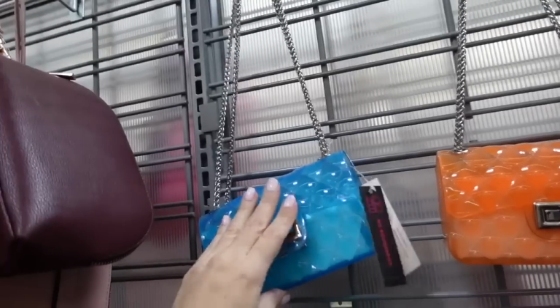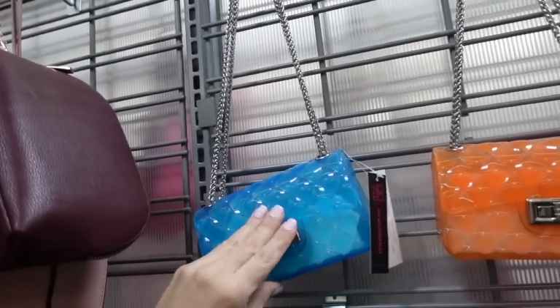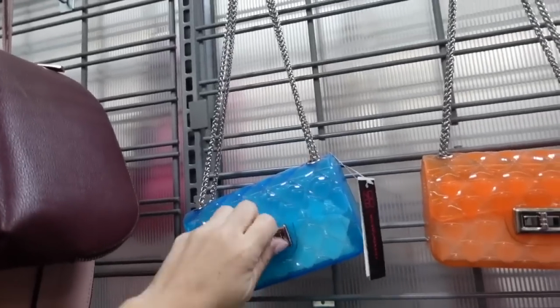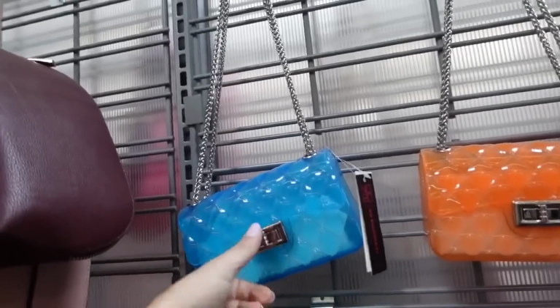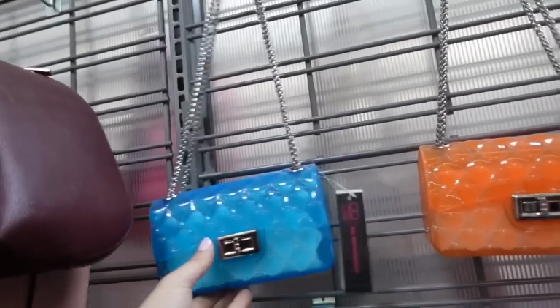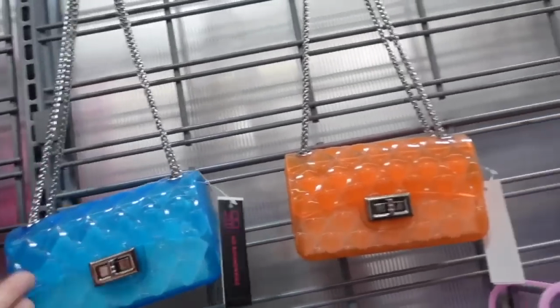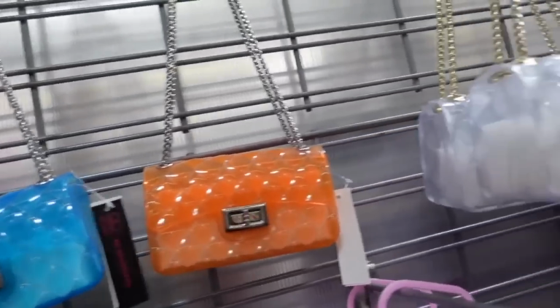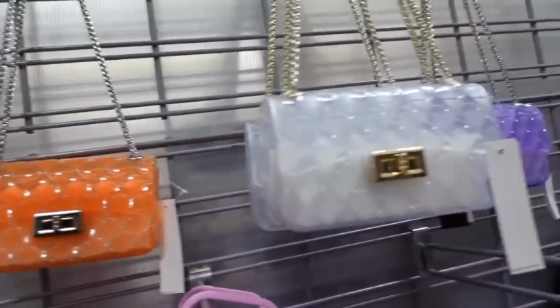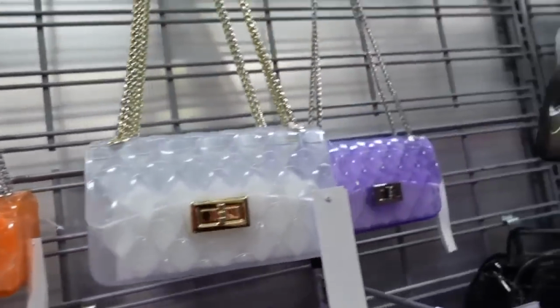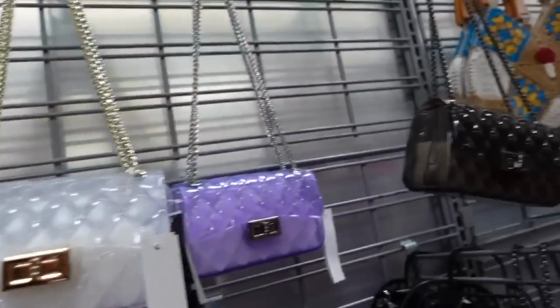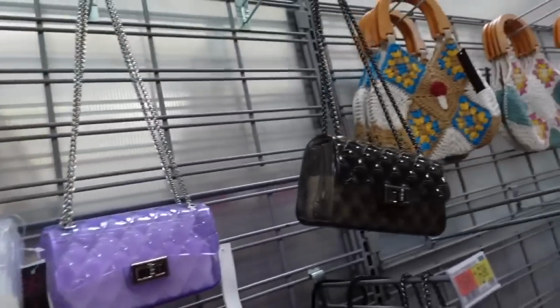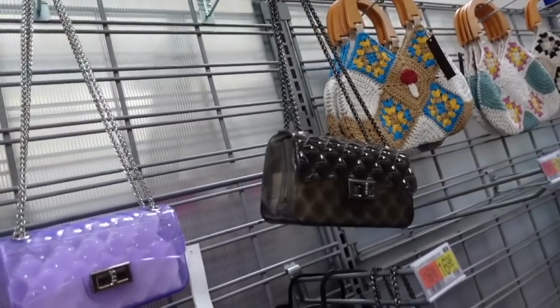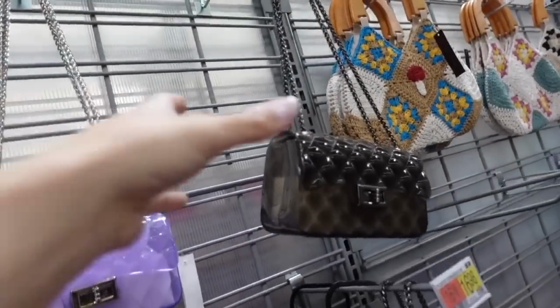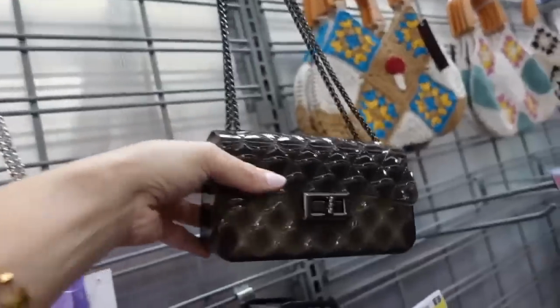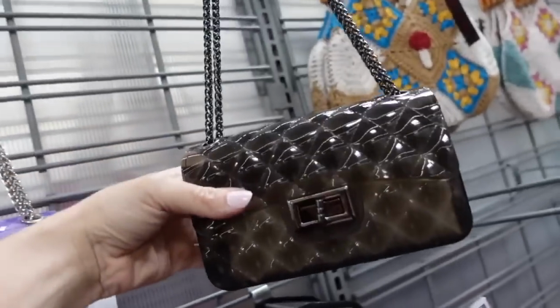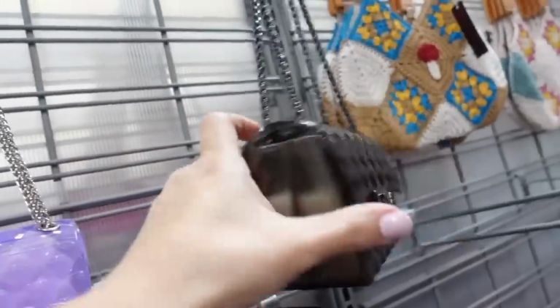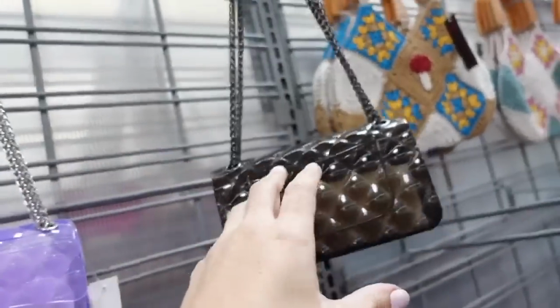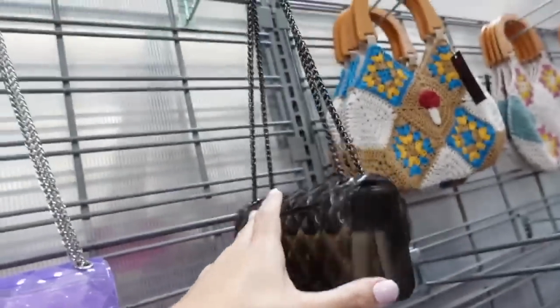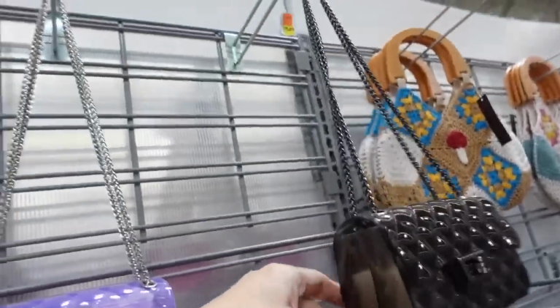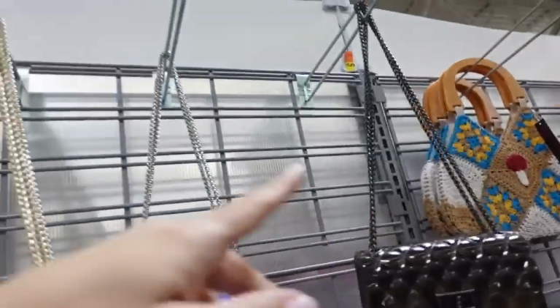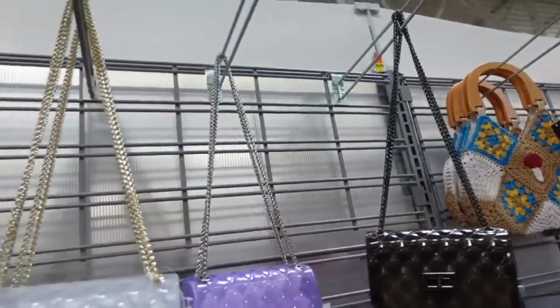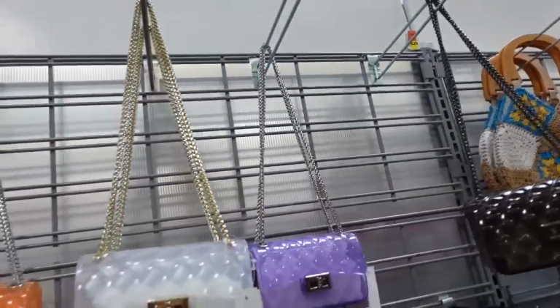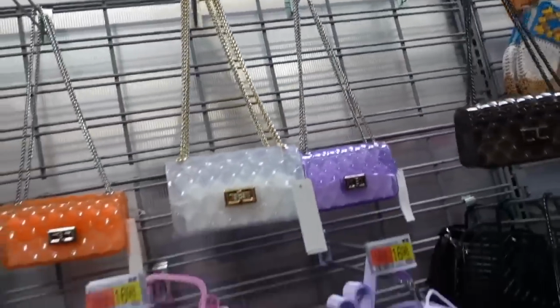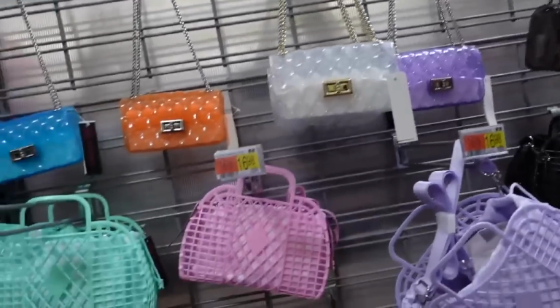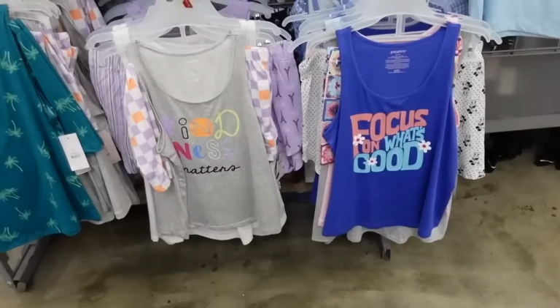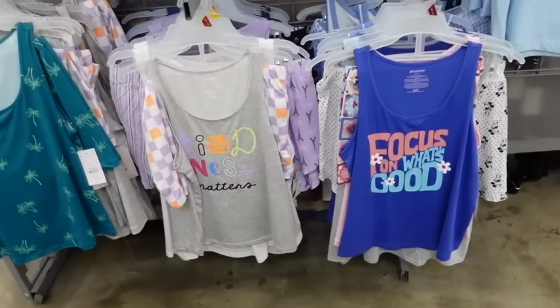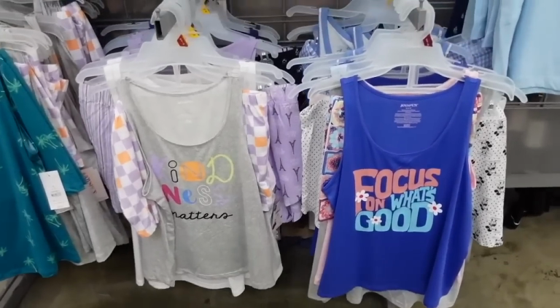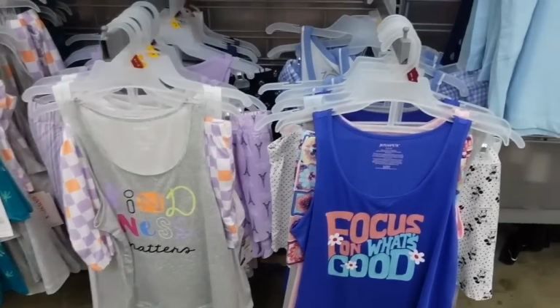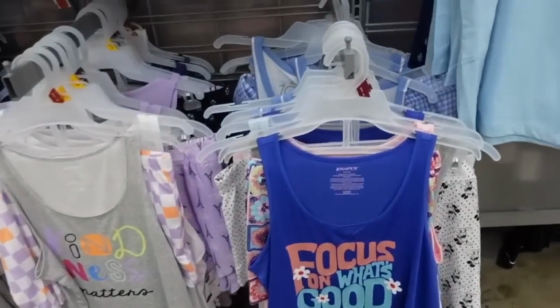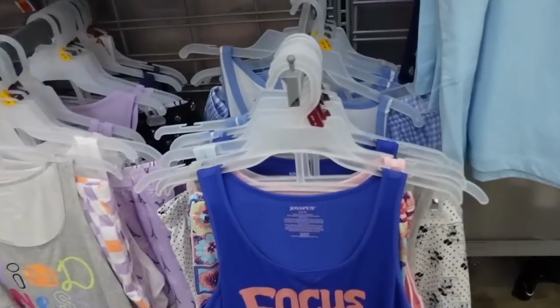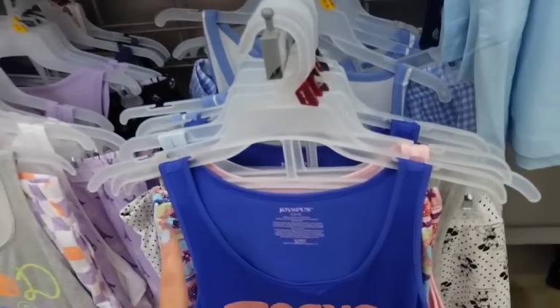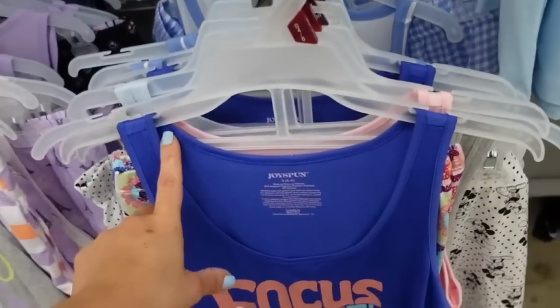The chain strap bags from No Boundaries have a little toggle you can pull to make longer, shorter, crossbody, or shoulder style. Comes in blue, orange, clear, purple, and a black smoke color. They're $16.98.